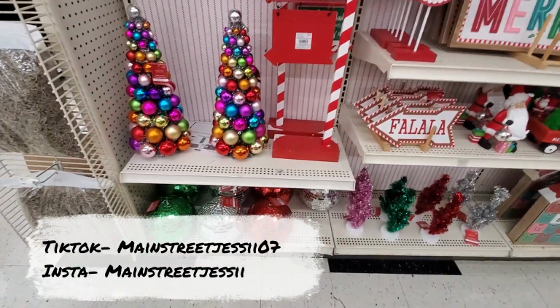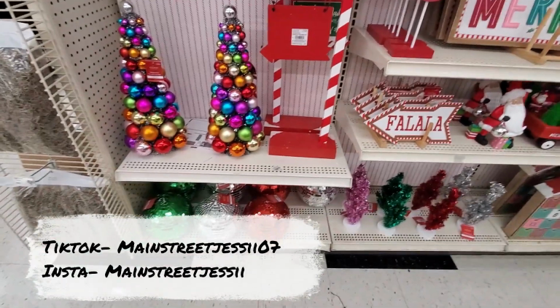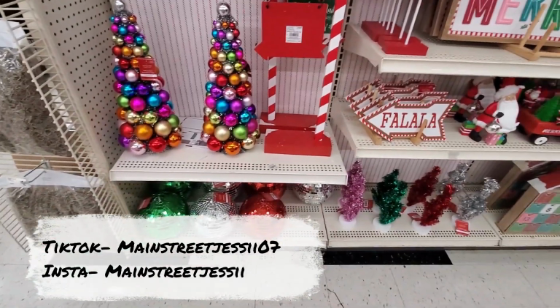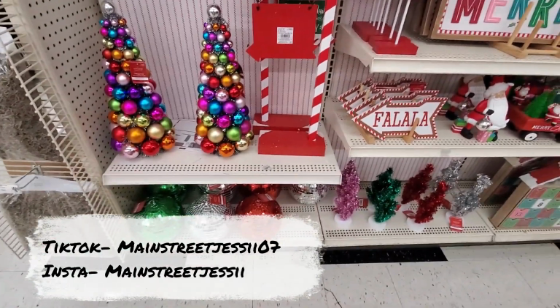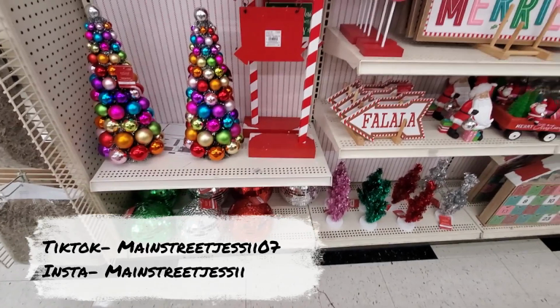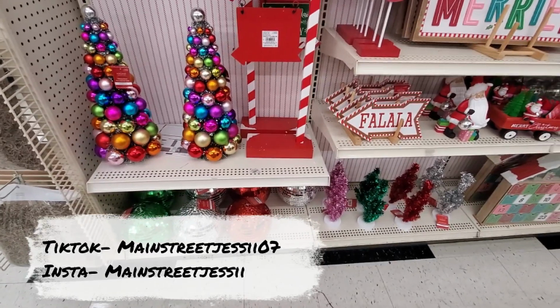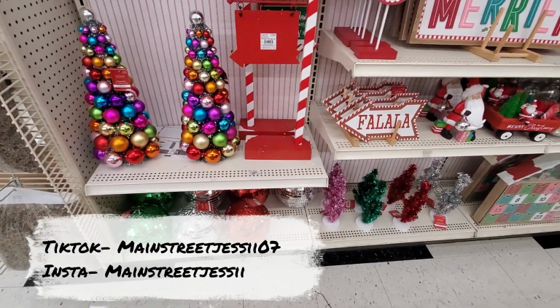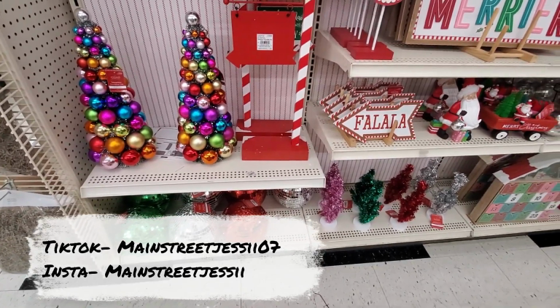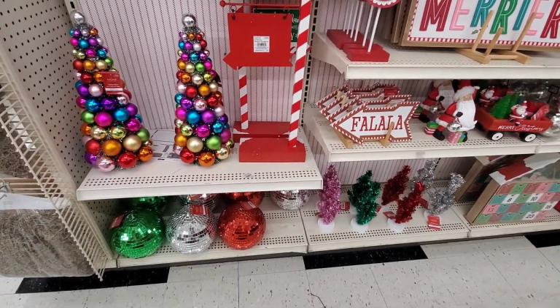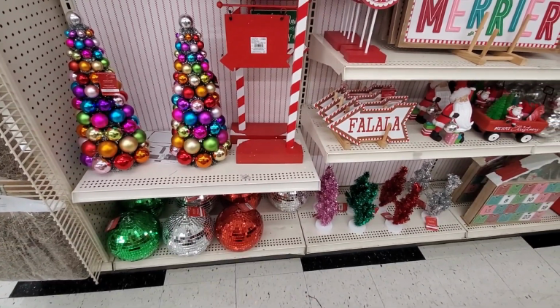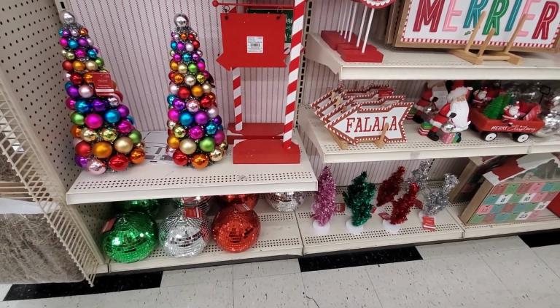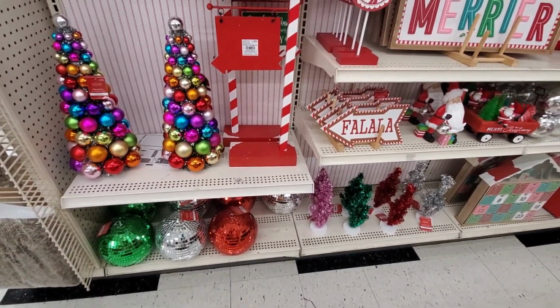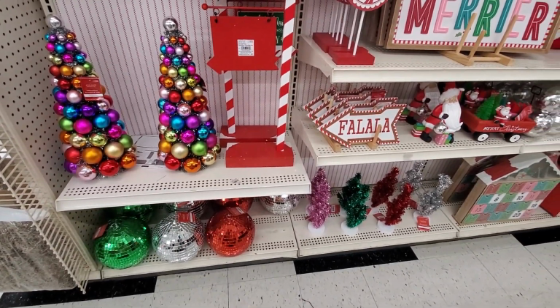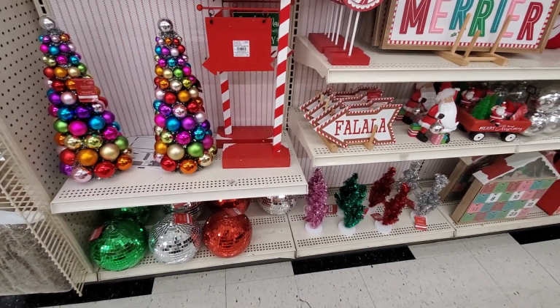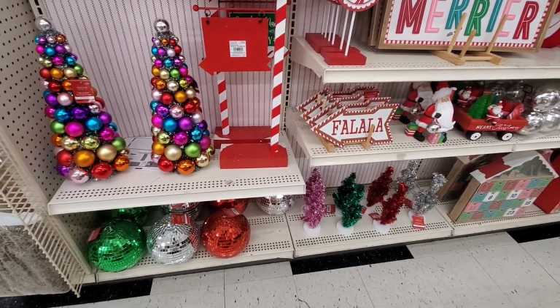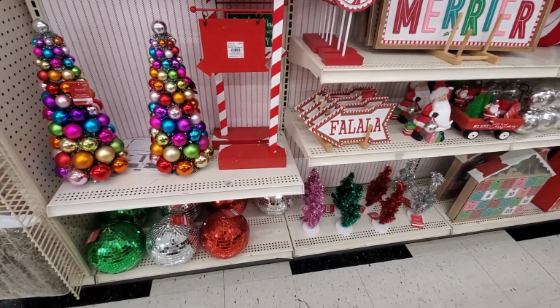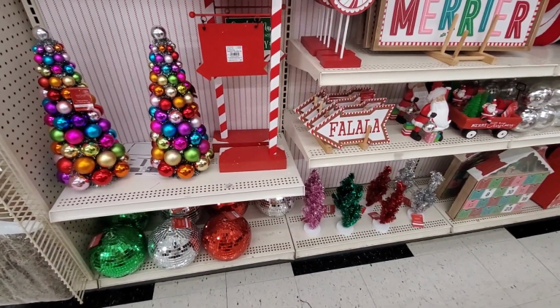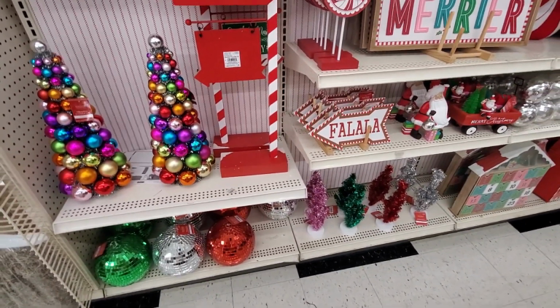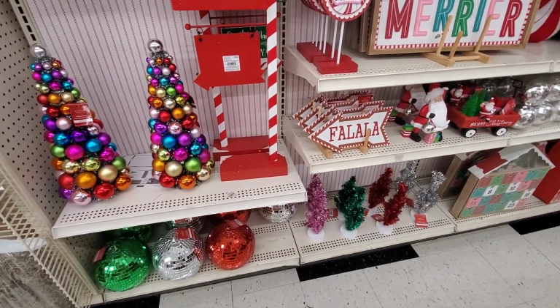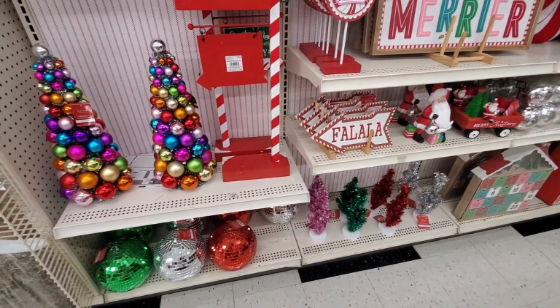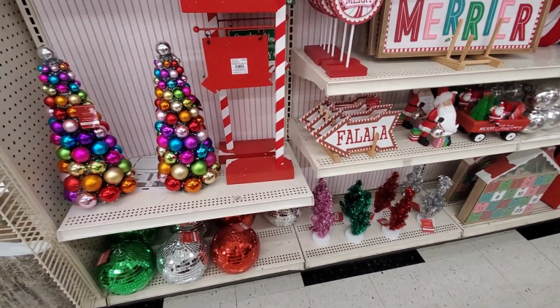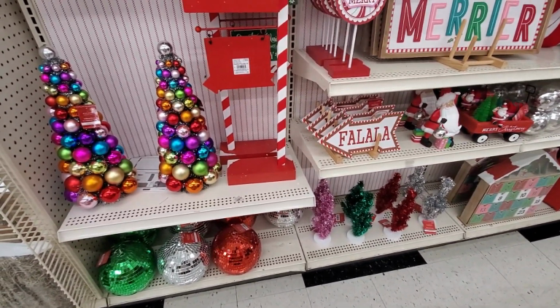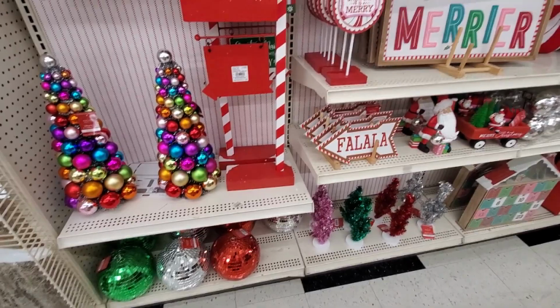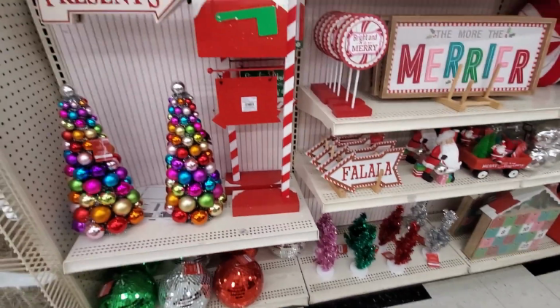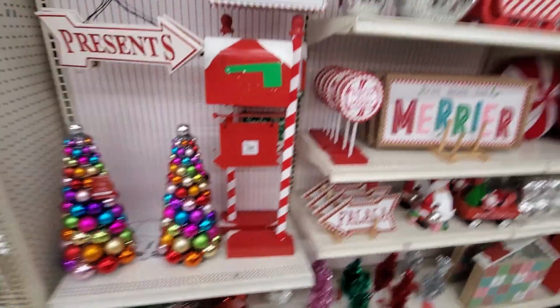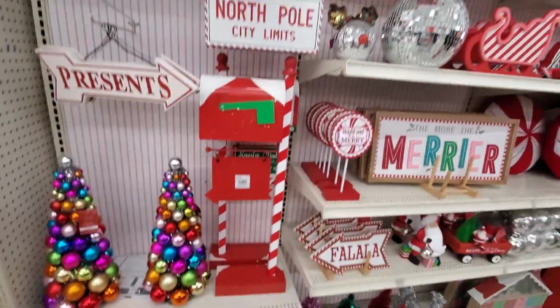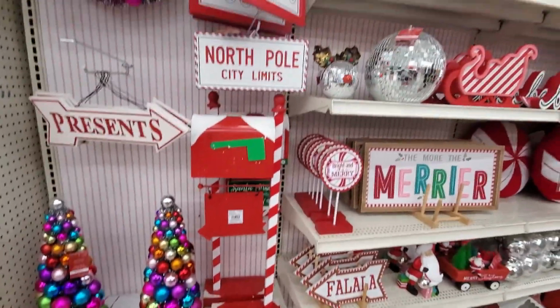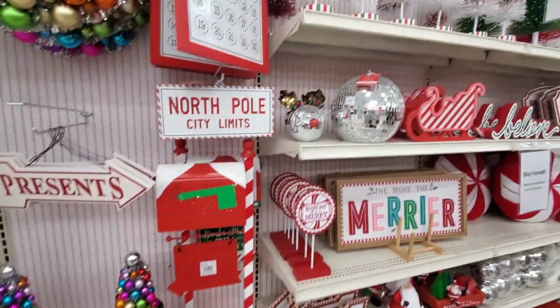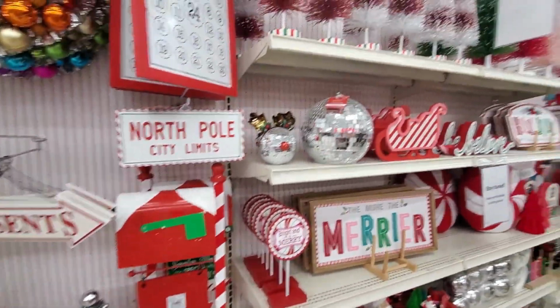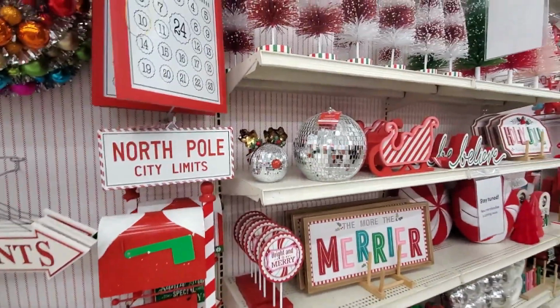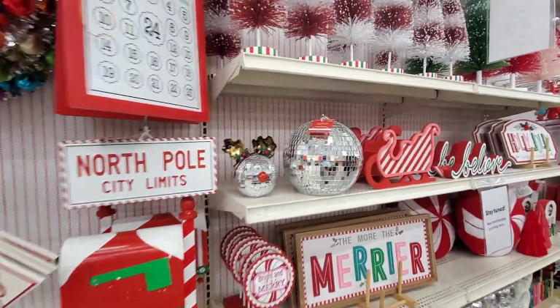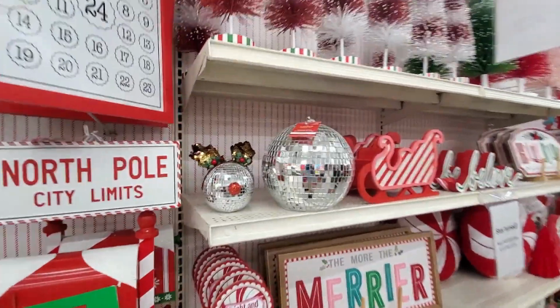I'm very excited about the disco ball line. I am doing a Taylor Swift inspired tree in my office. Basic, I know, but you know what? I don't care. It's not gonna be amazing.